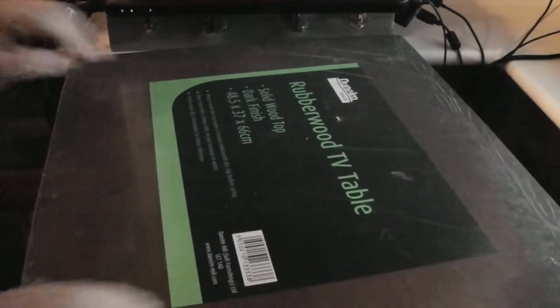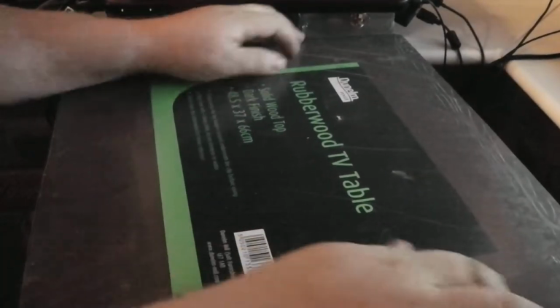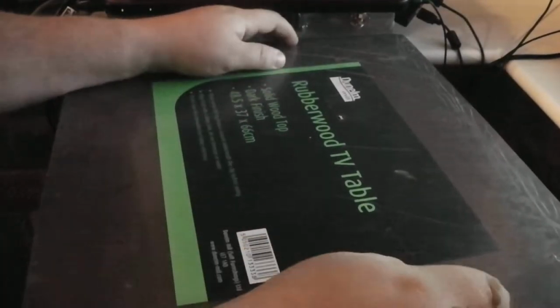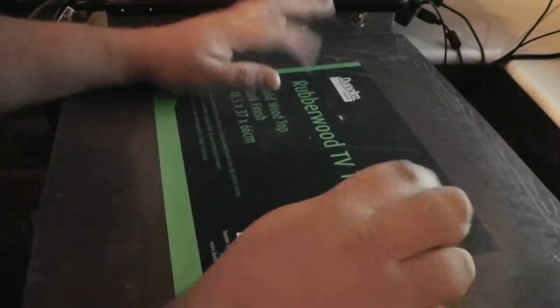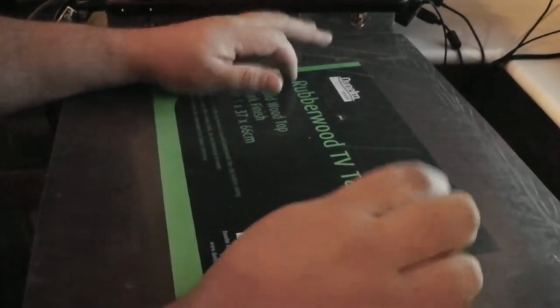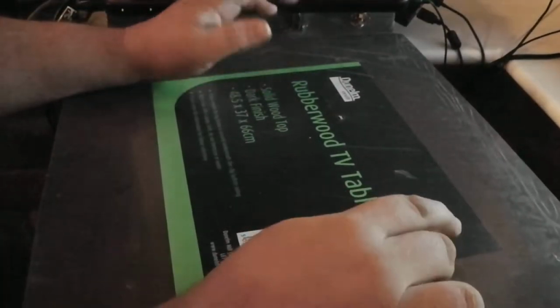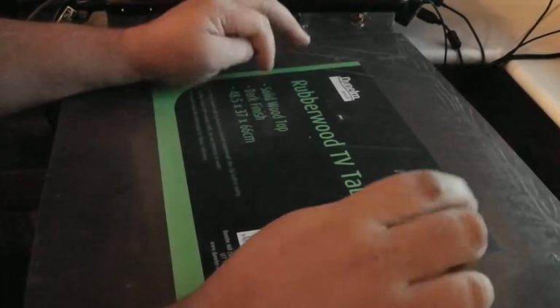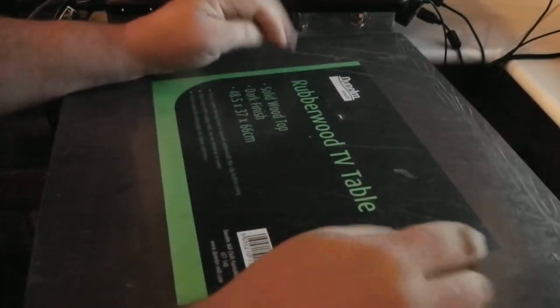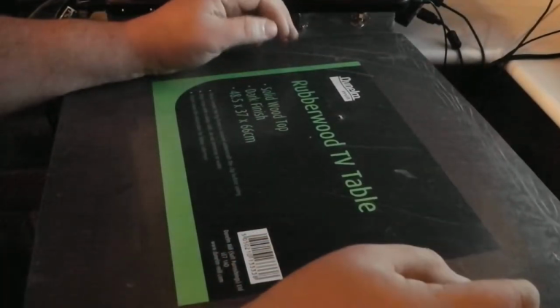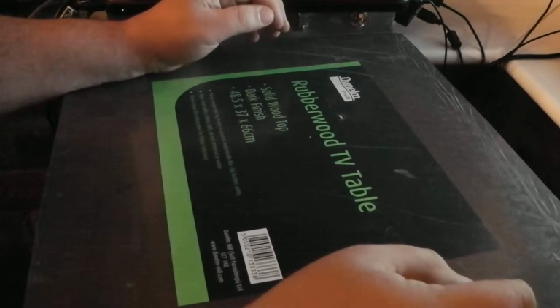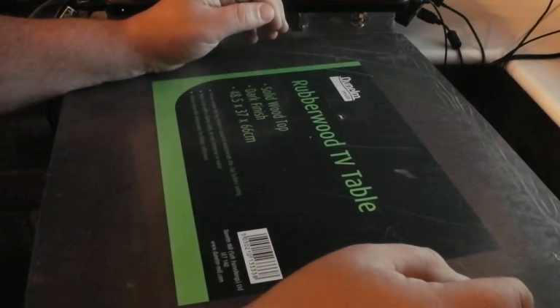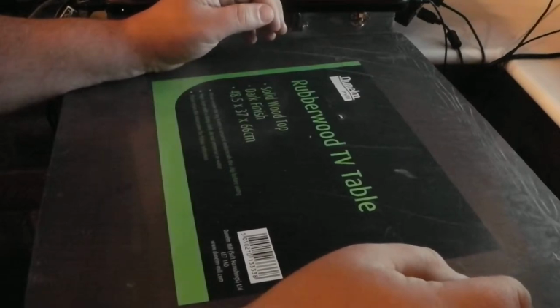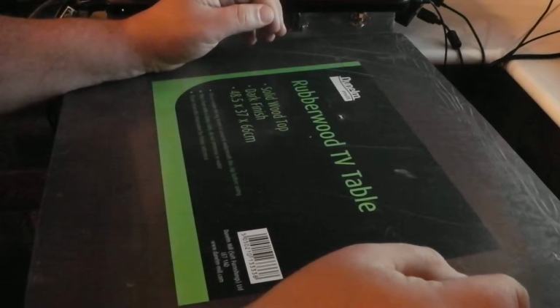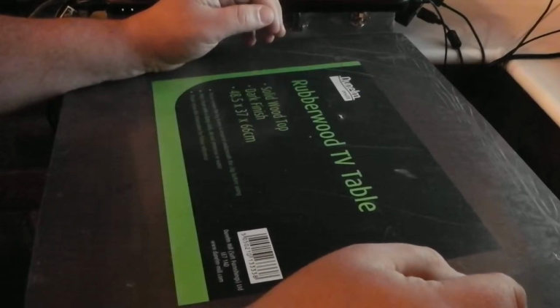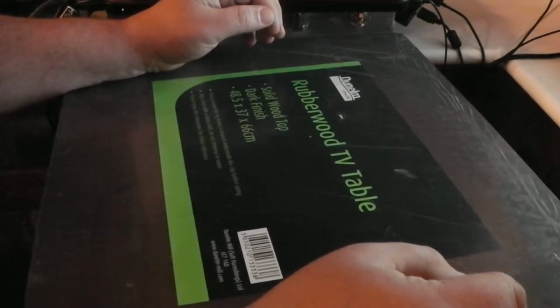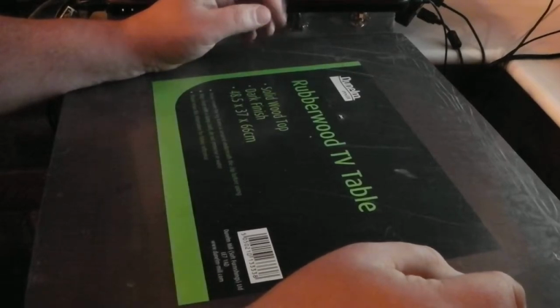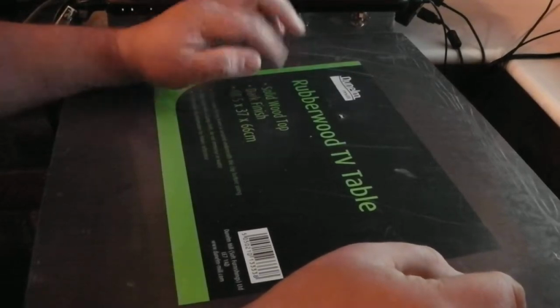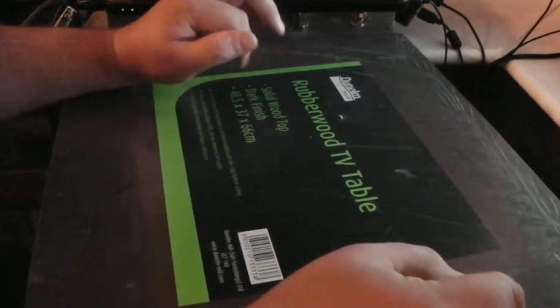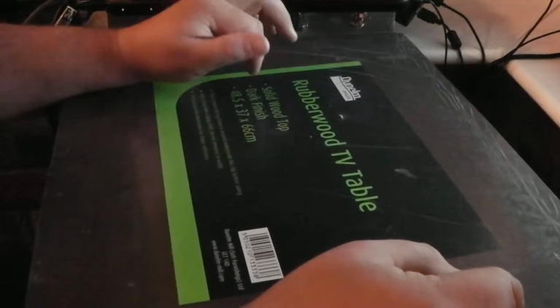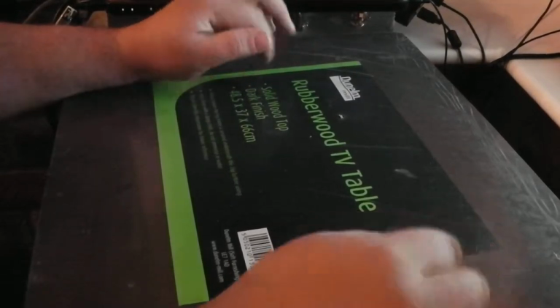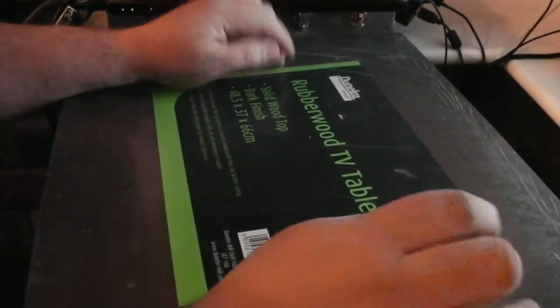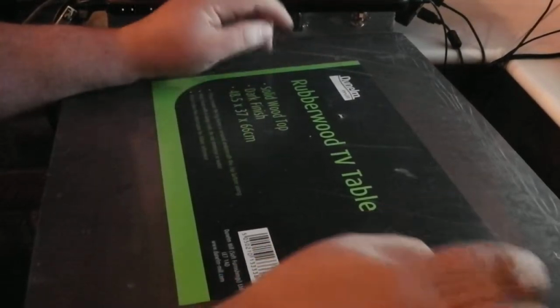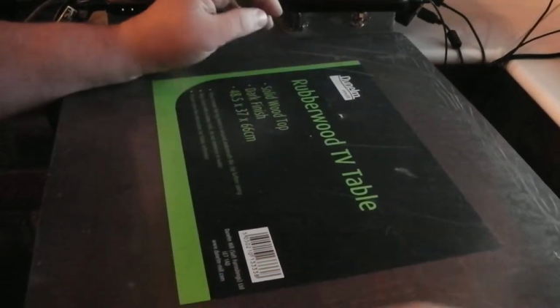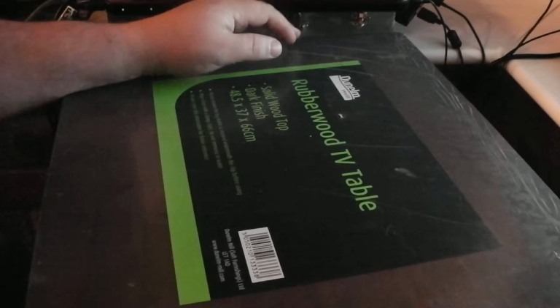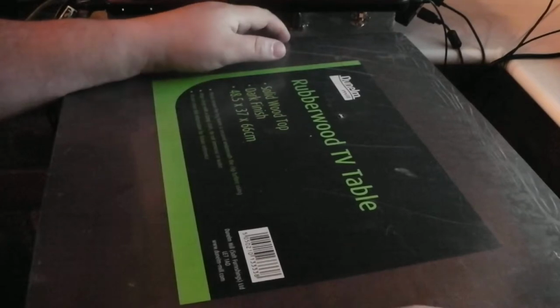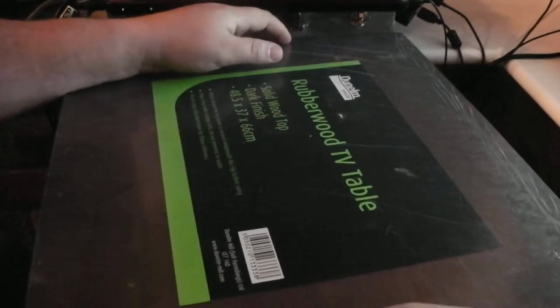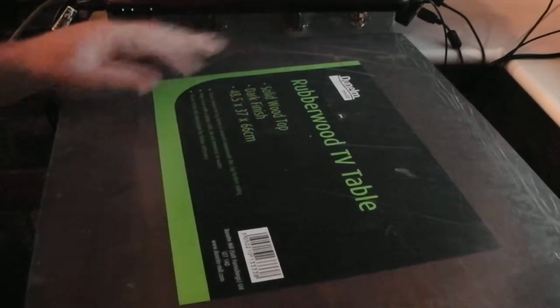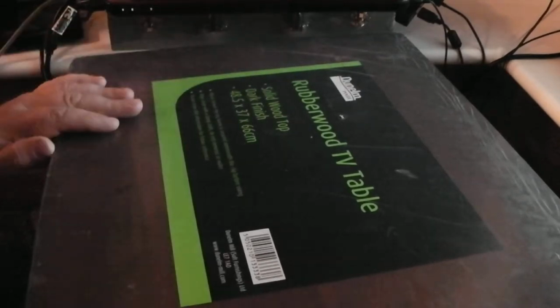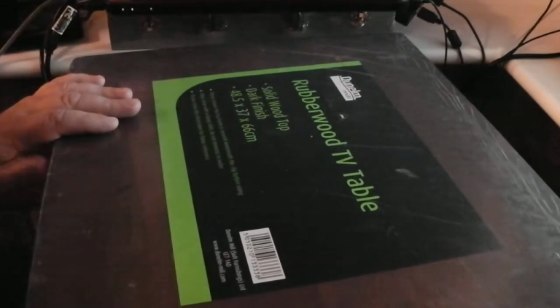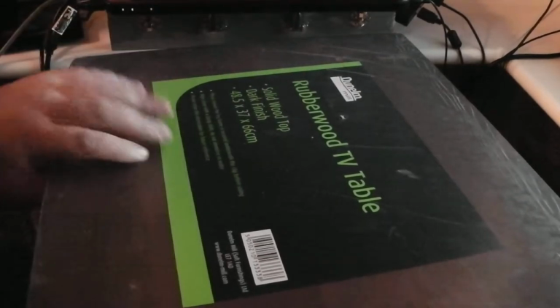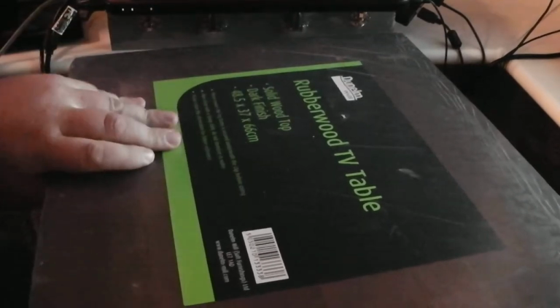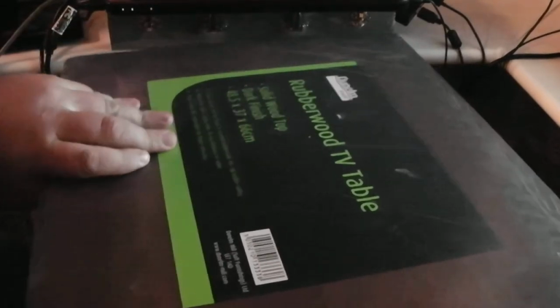I picked up this Dunham Mill rubberwood table last weekend. I would say get them while they still have them — I think it was $7.99 and they're pretty solid.